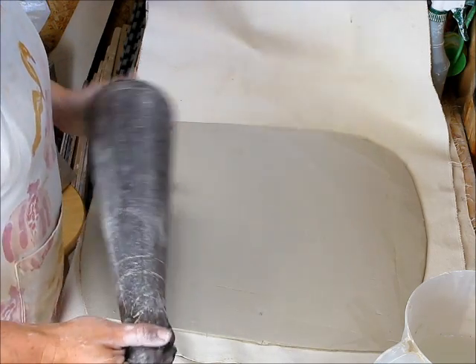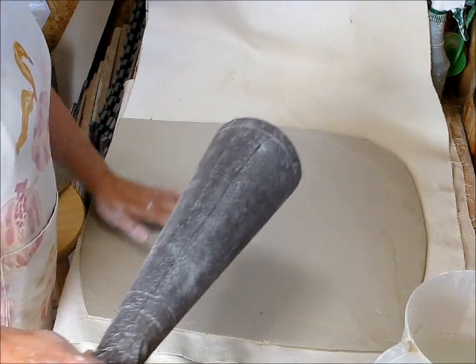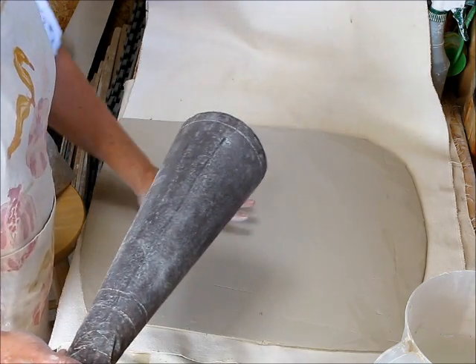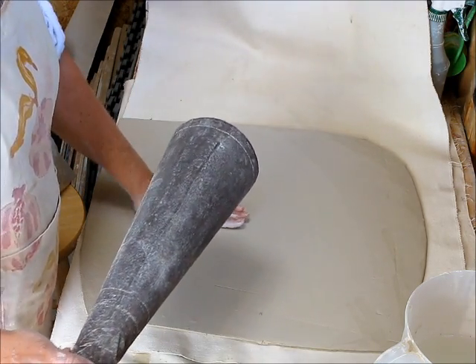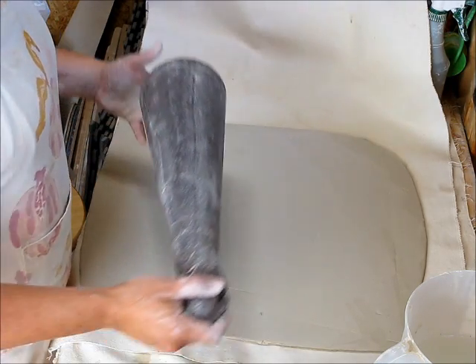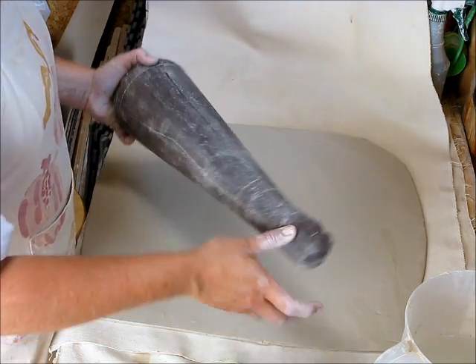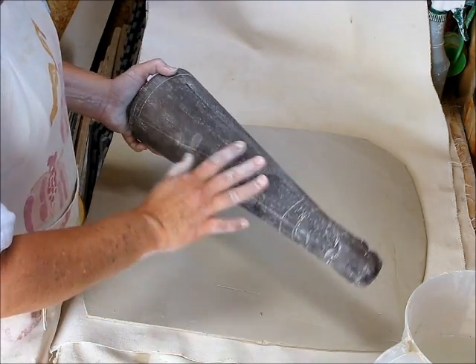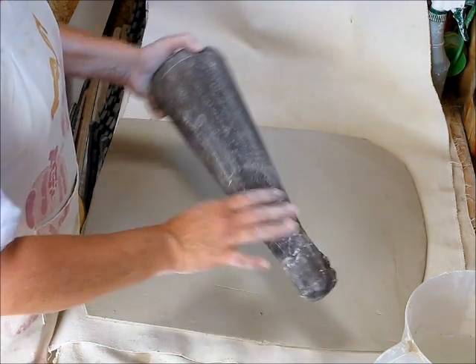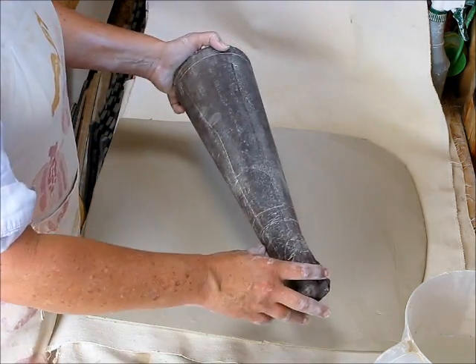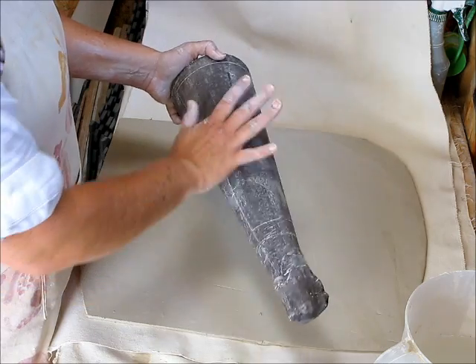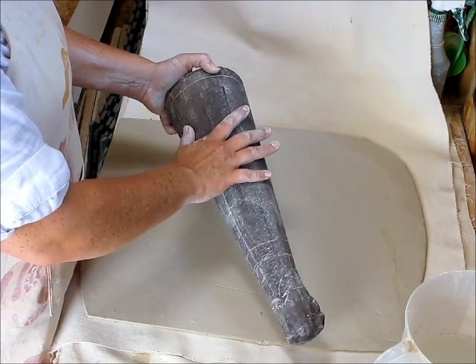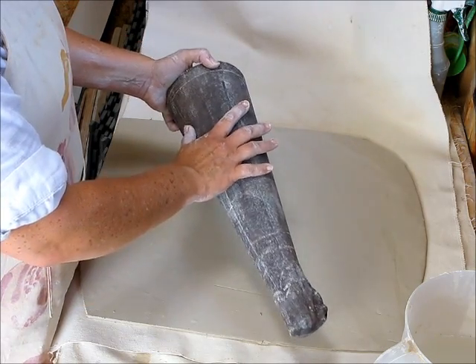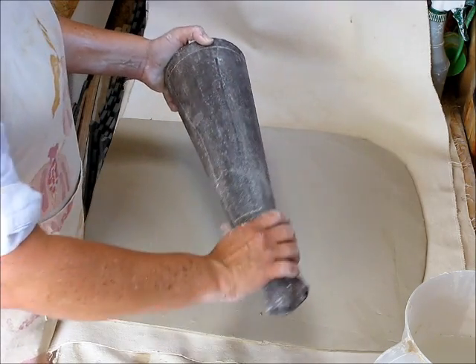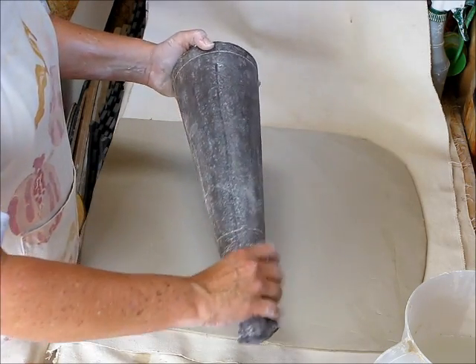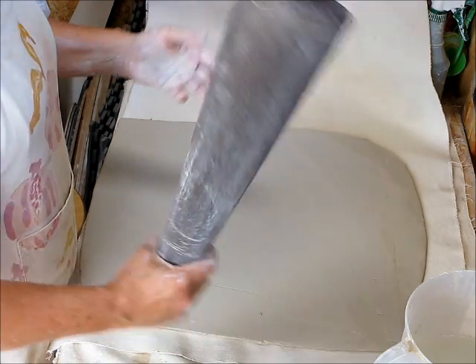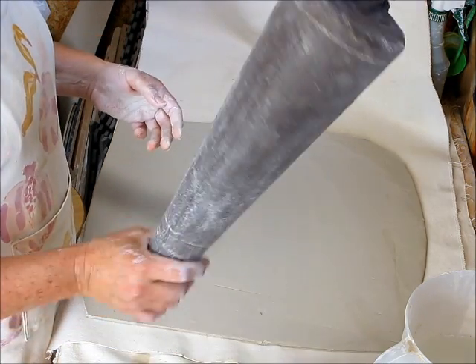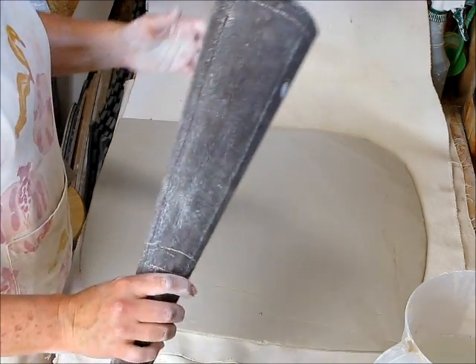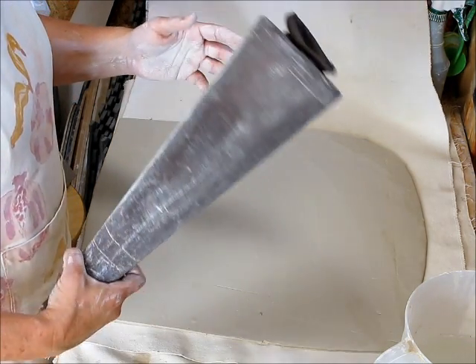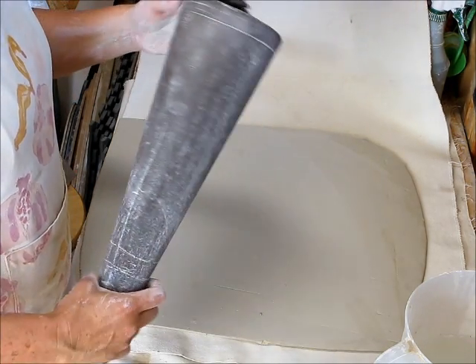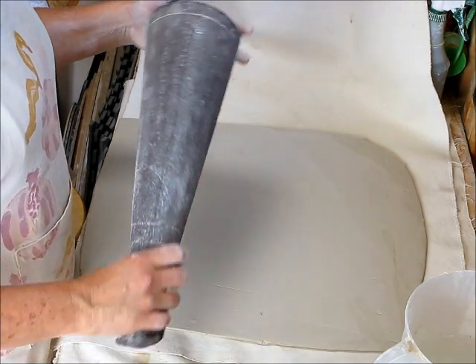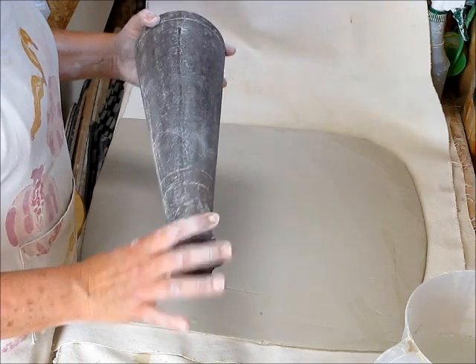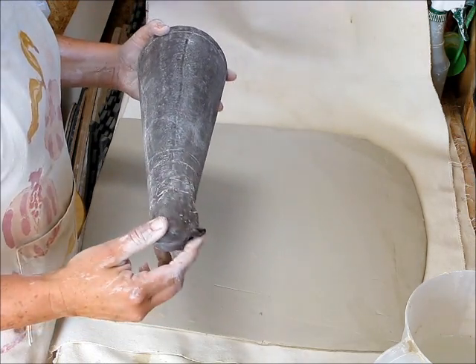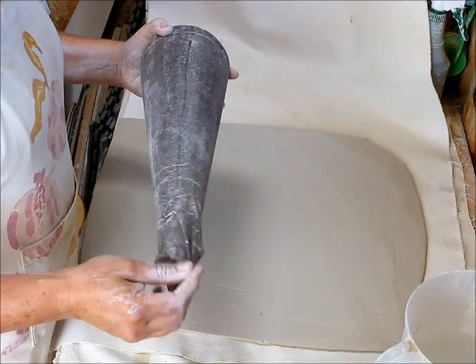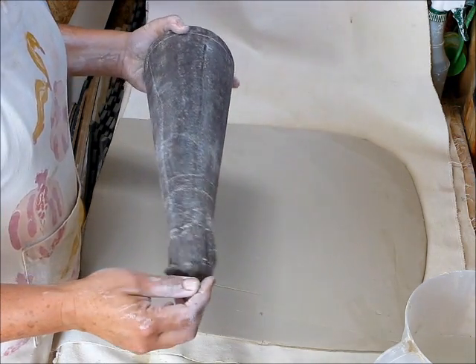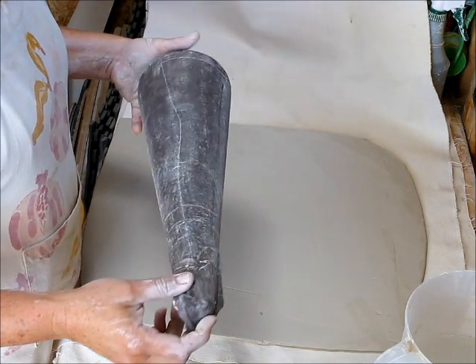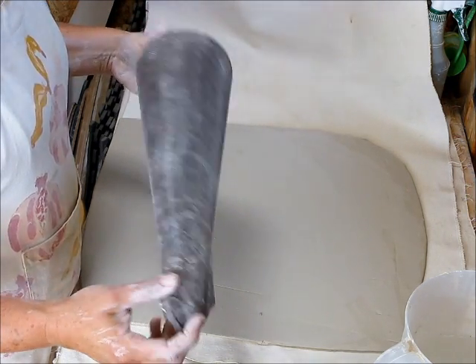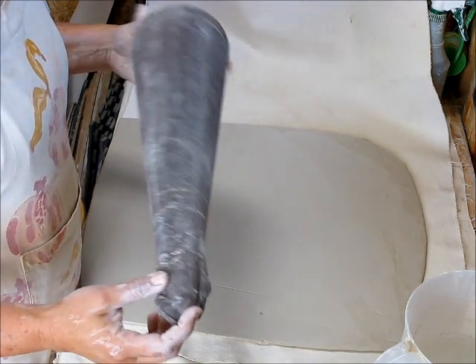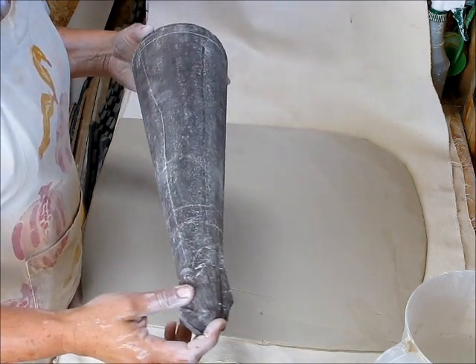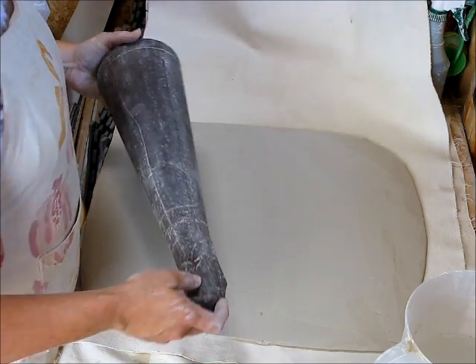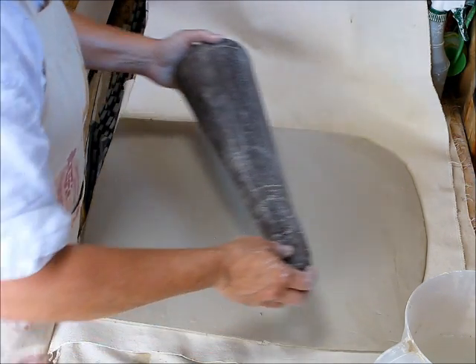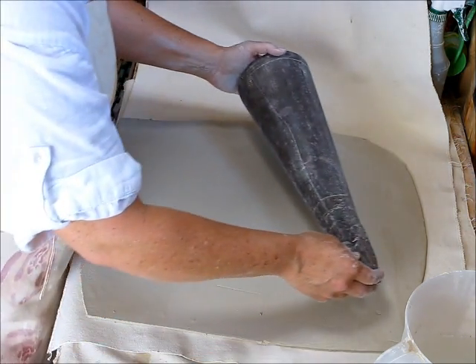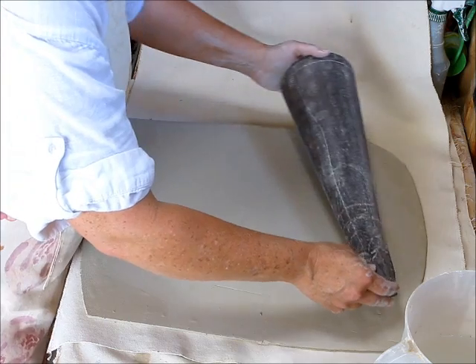I joined these two pieces of slab and now I'm going to put it on this cone shape that I got at Michael's and it's covered with some tights. It just makes it easier for release once the clay sets up.